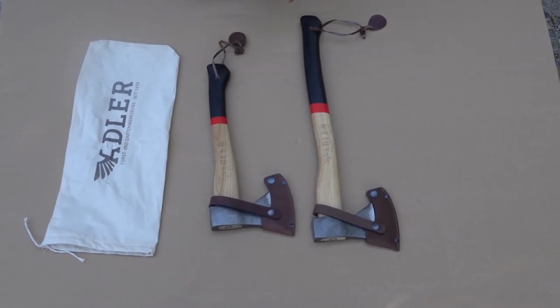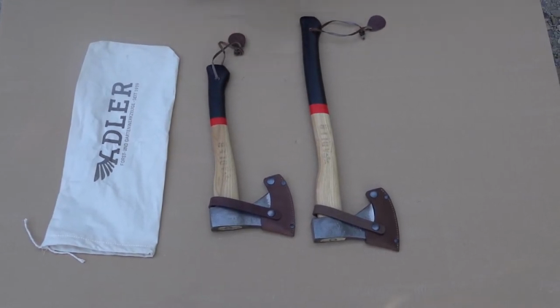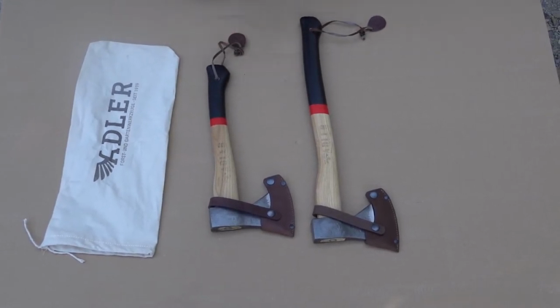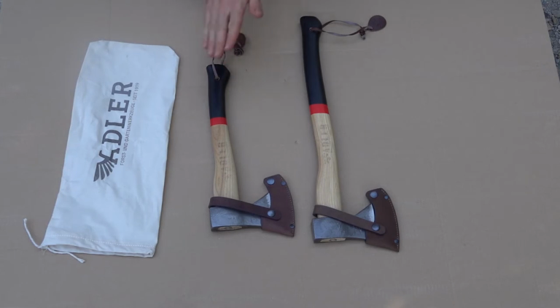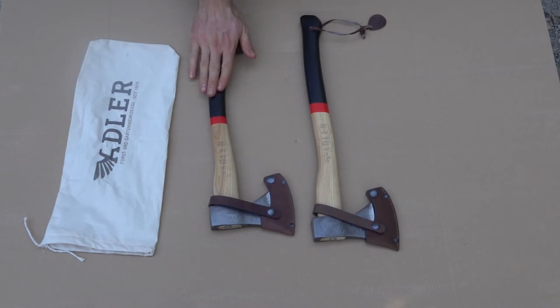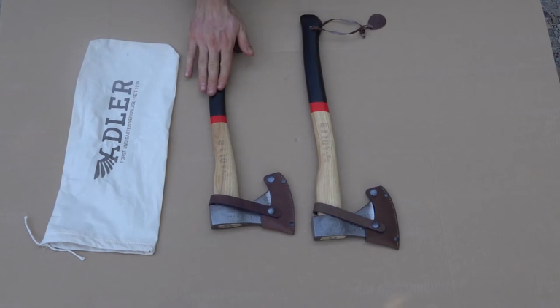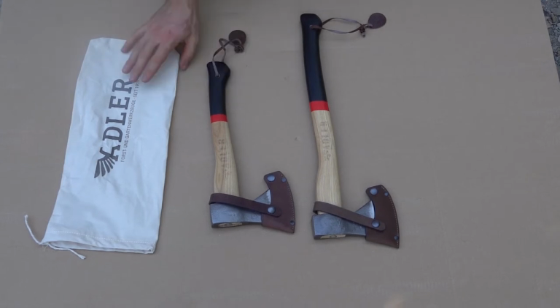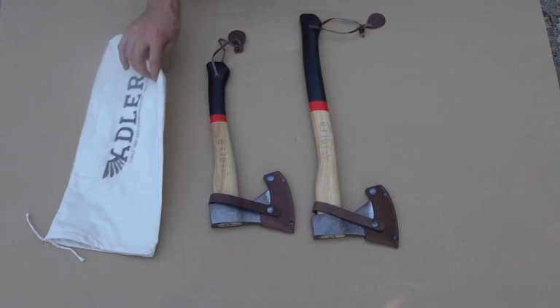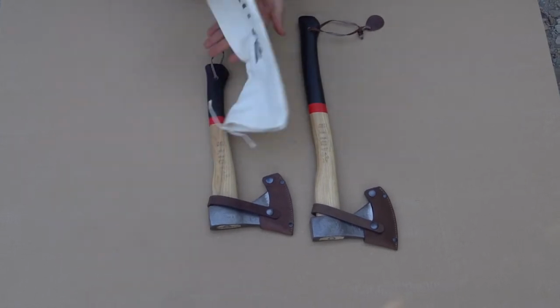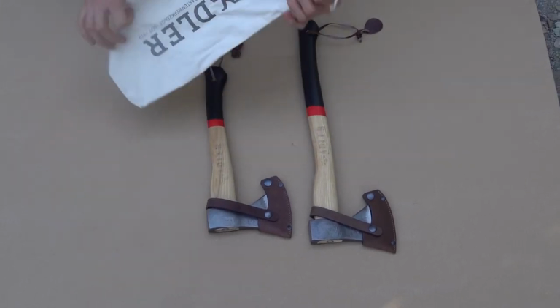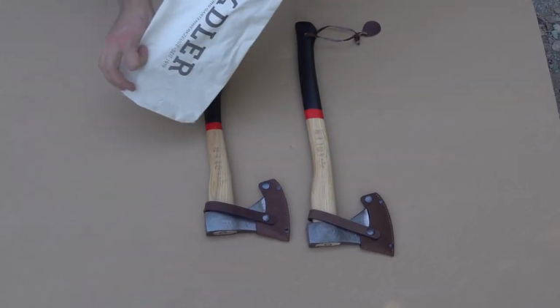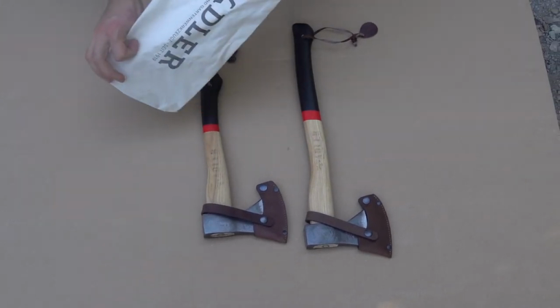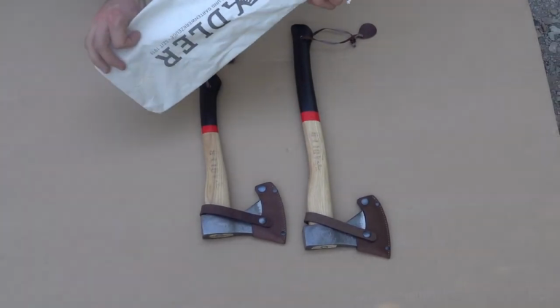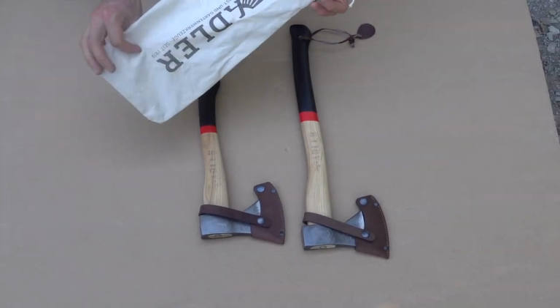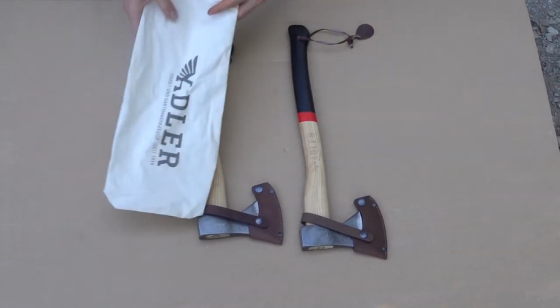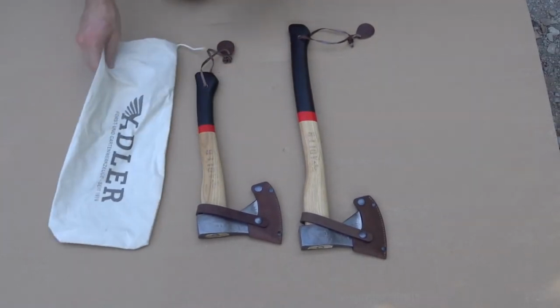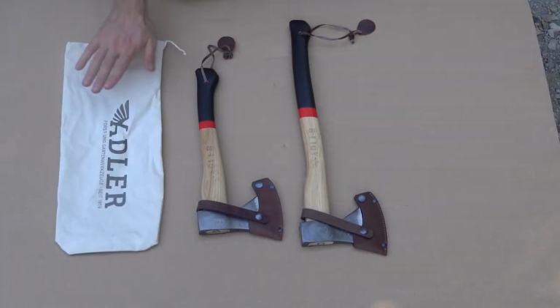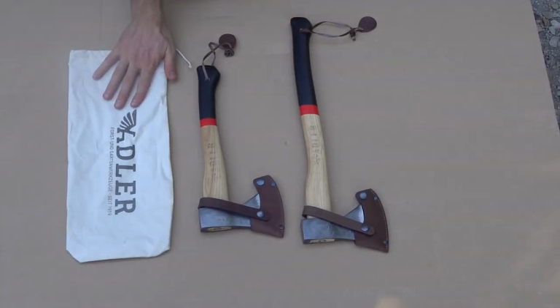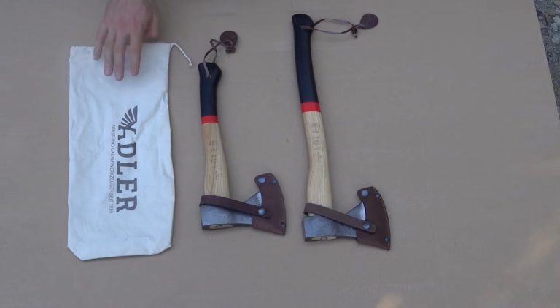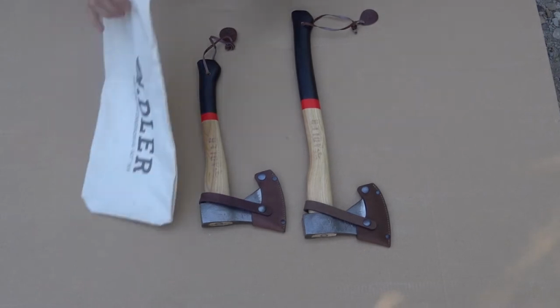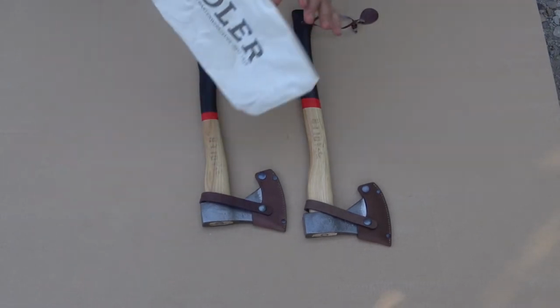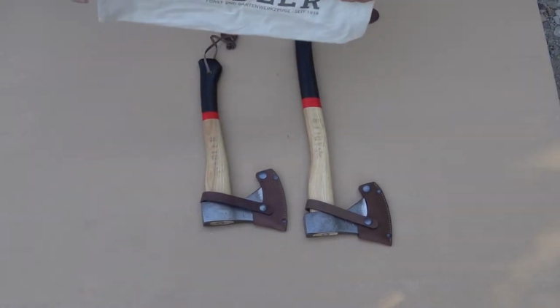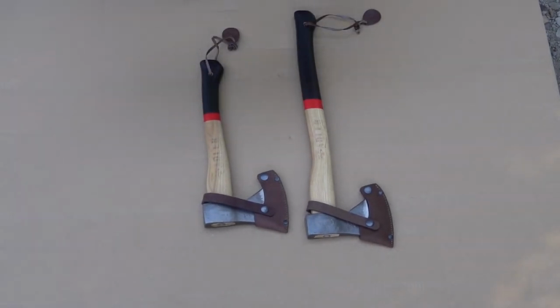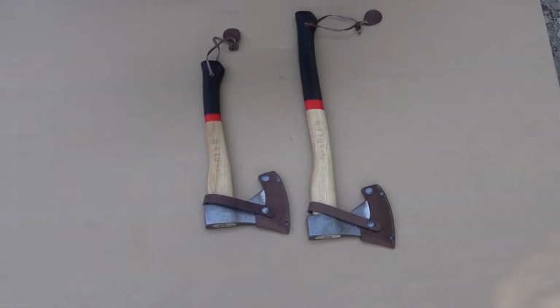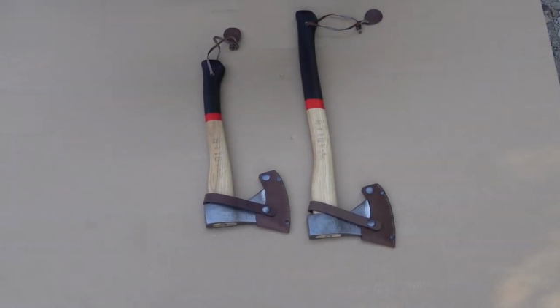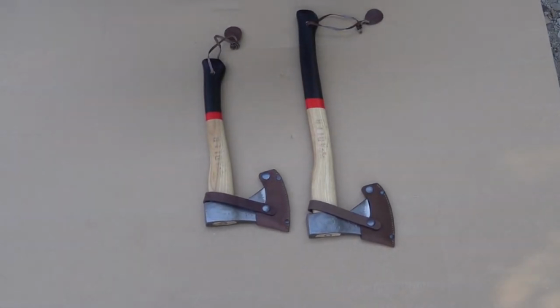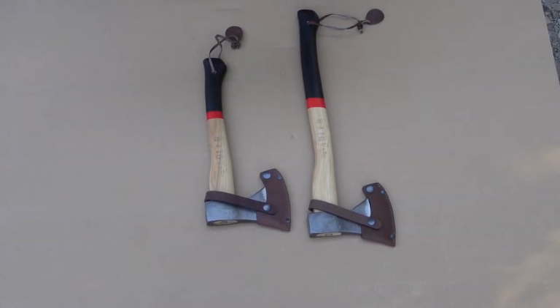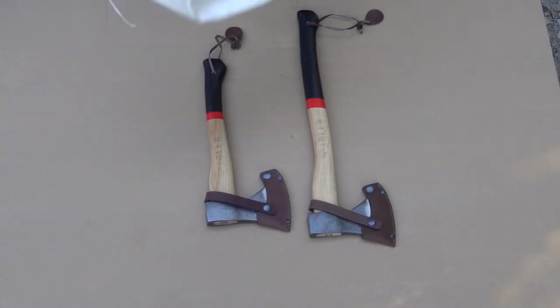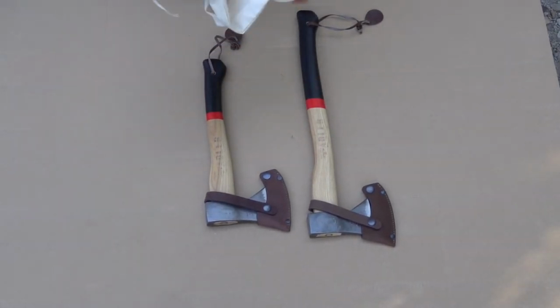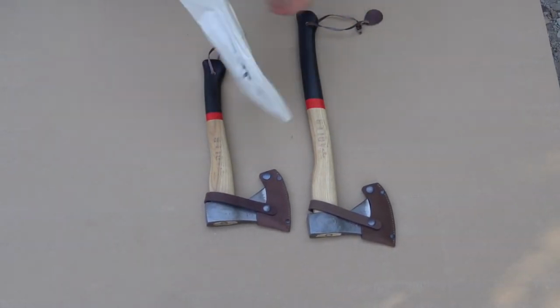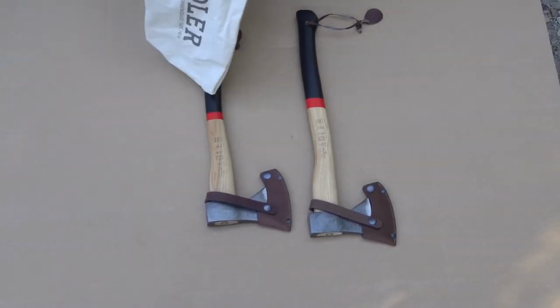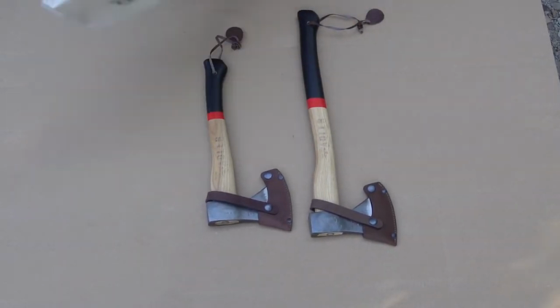The small one comes with a nice little bag. I believe all the small hatchets come with bags — made in the USA. It smells a little bit like seaweed. Very nice little bag.